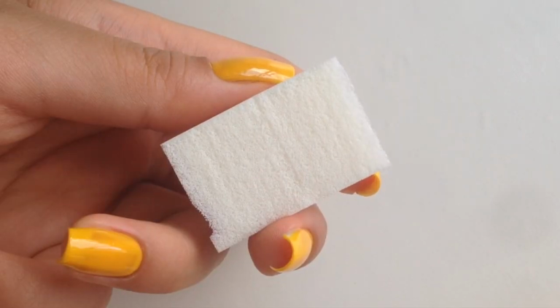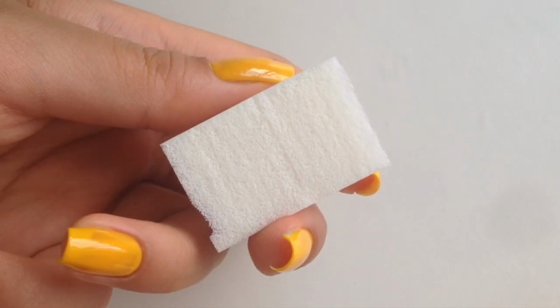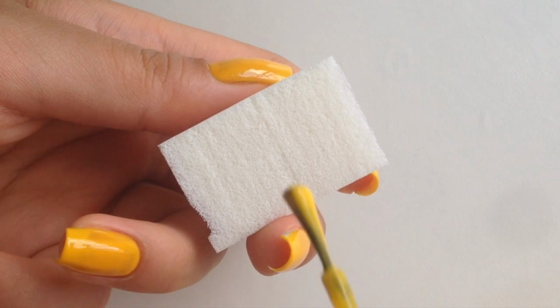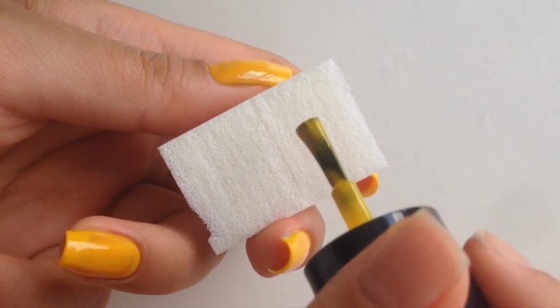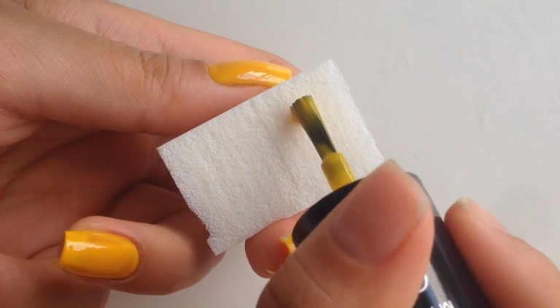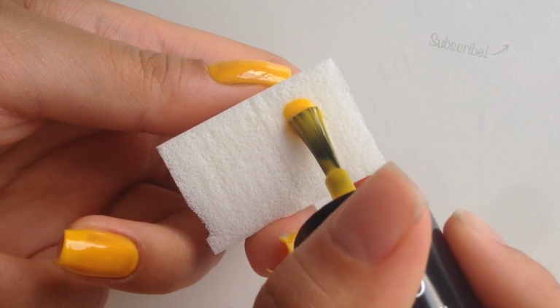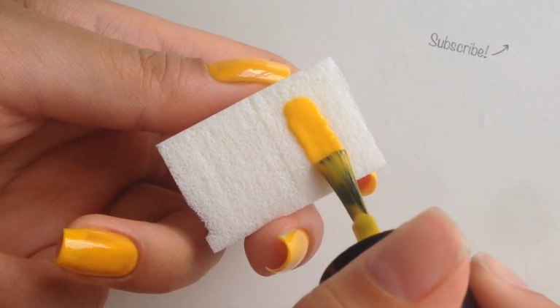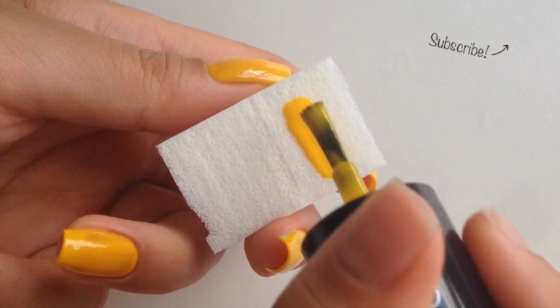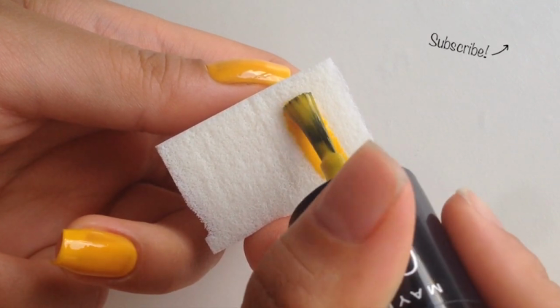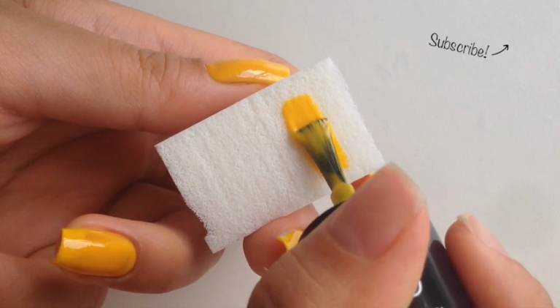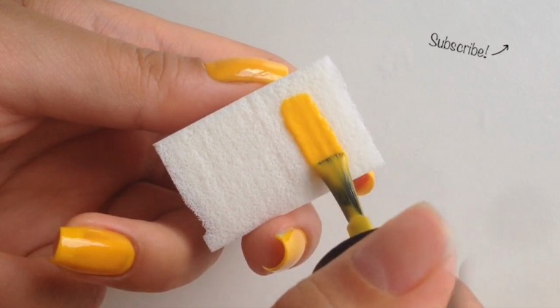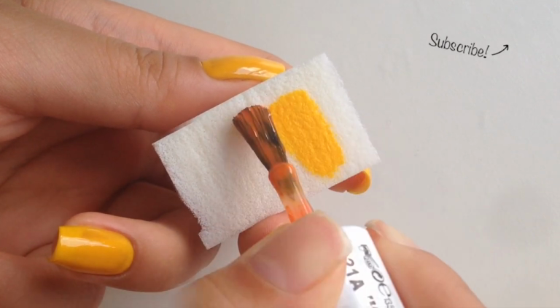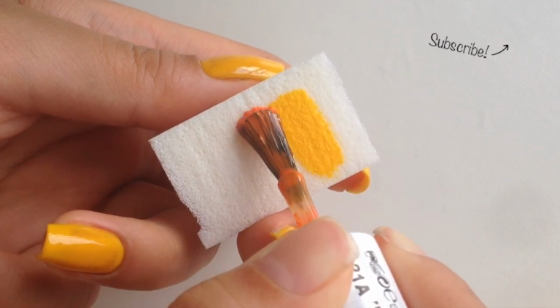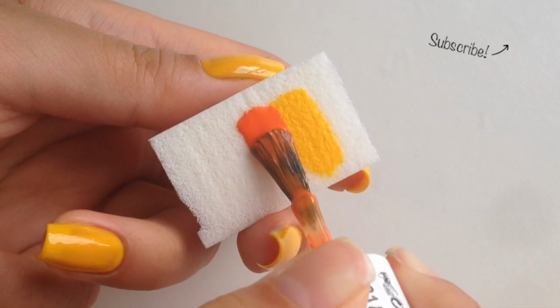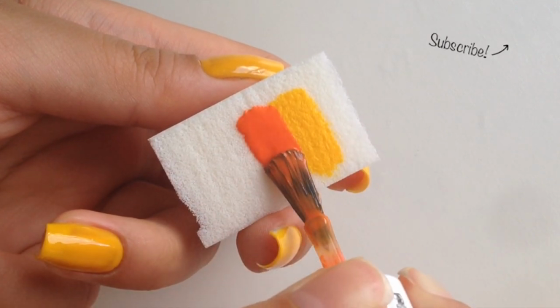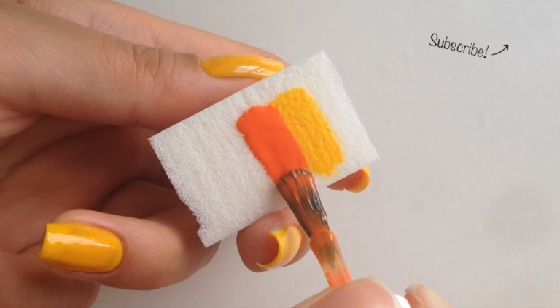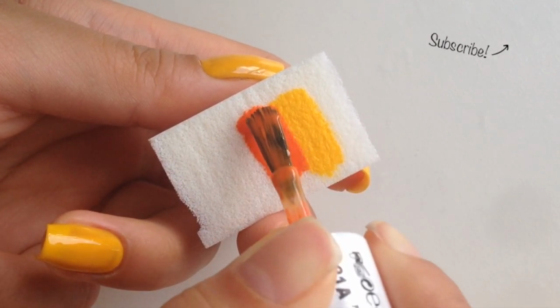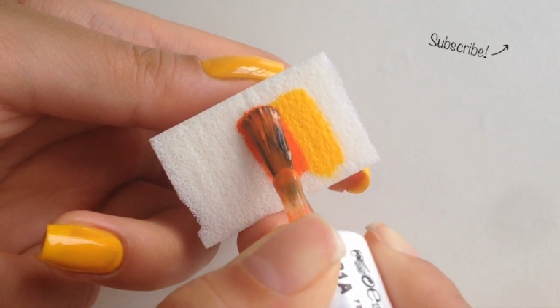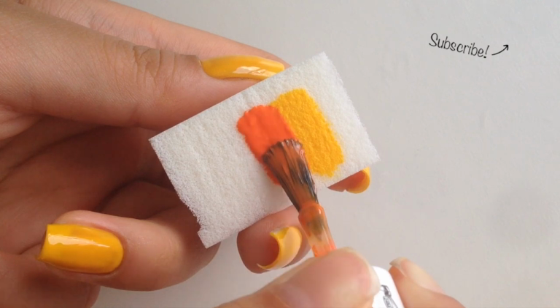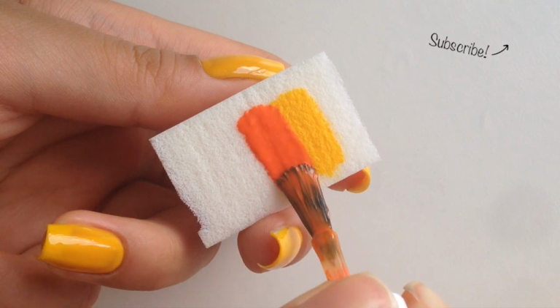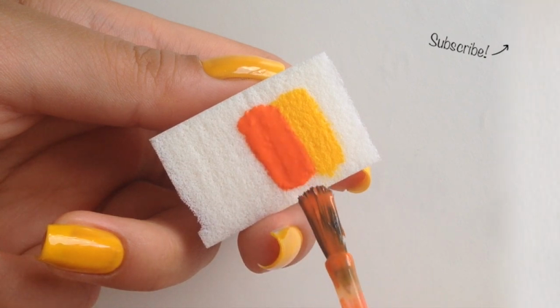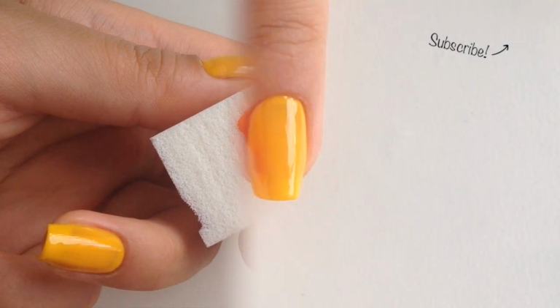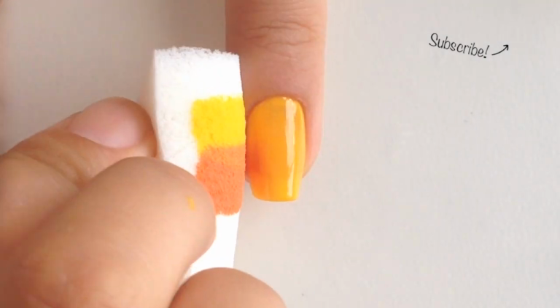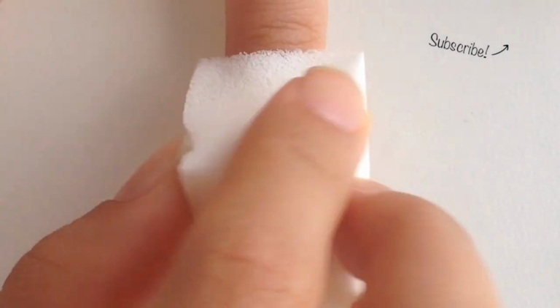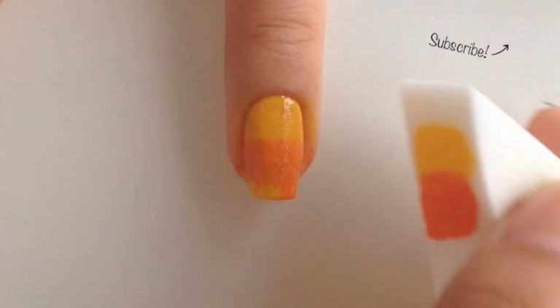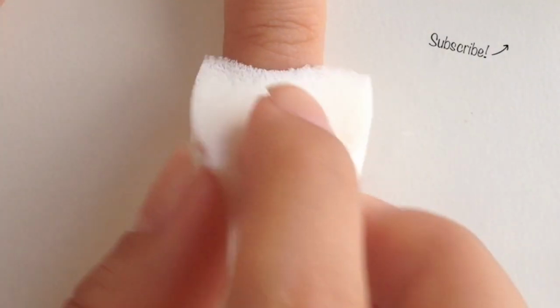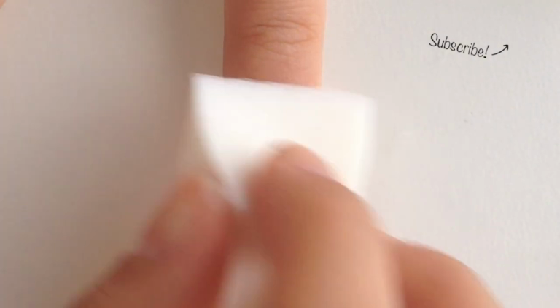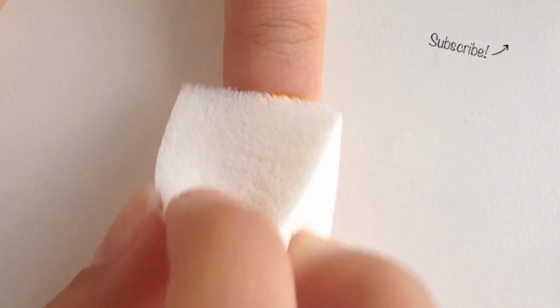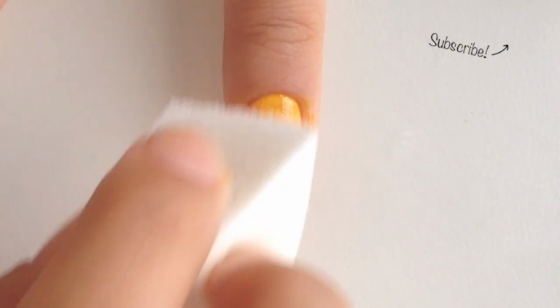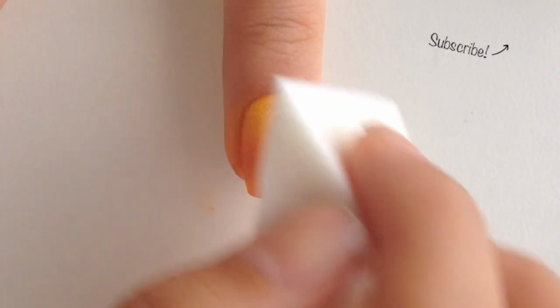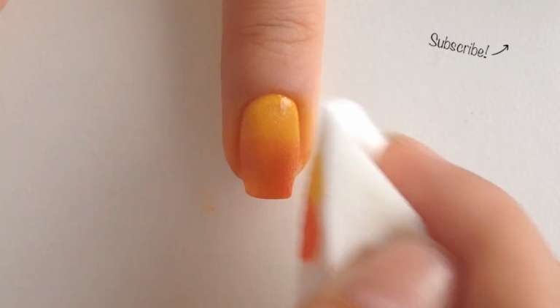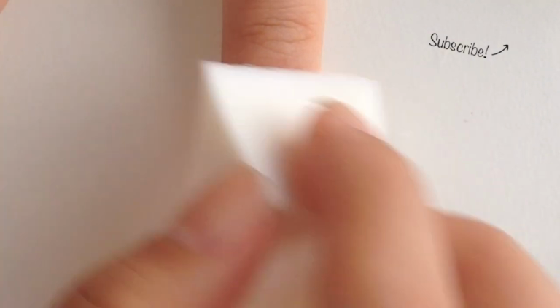Now take a makeup sponge and paint on a stripe of yellow and orange. Roll the sponge over your nail and then lightly dab it up and down to blend the colors.